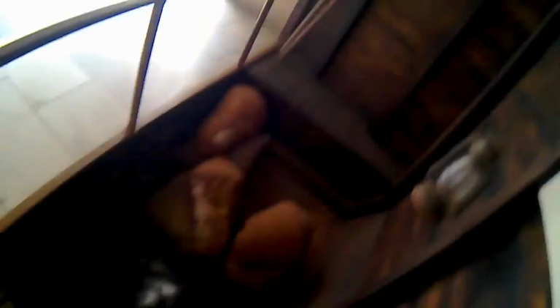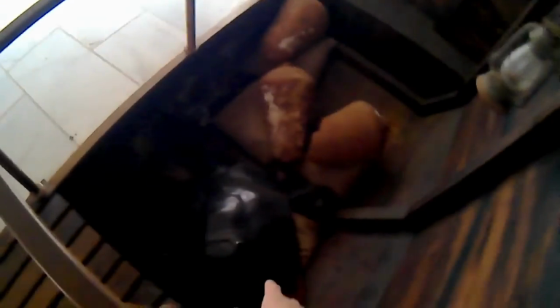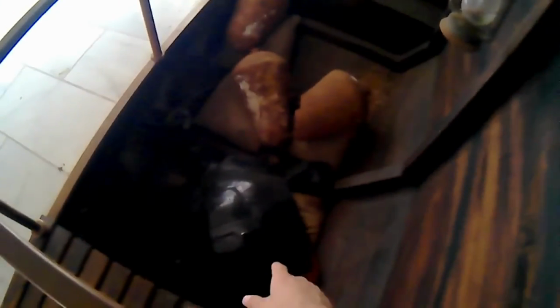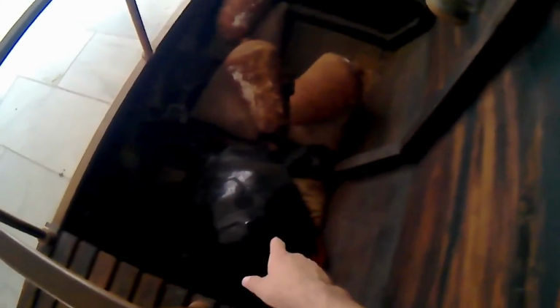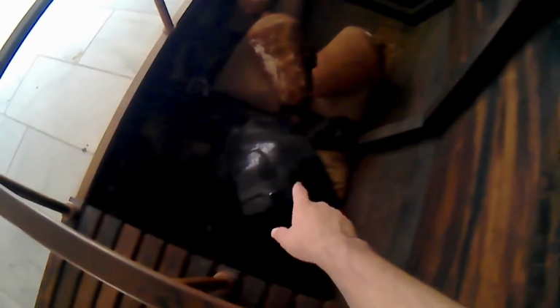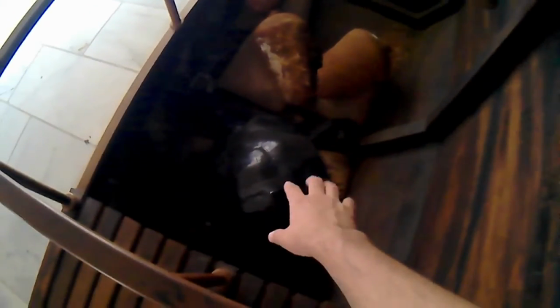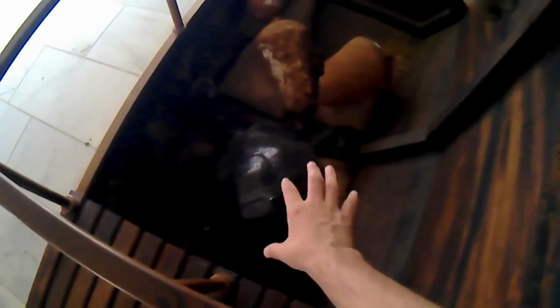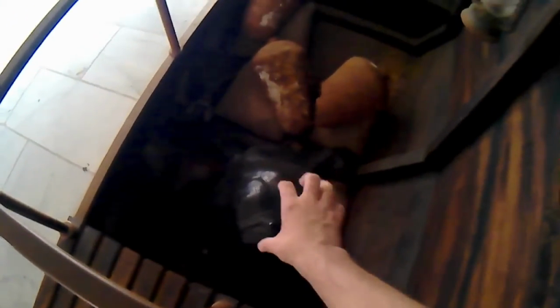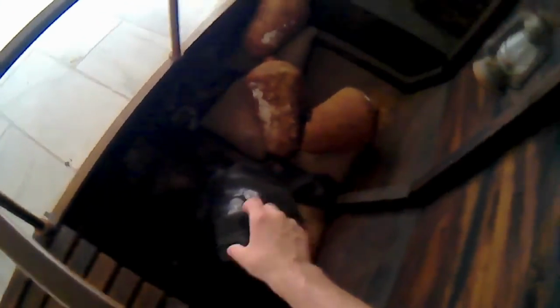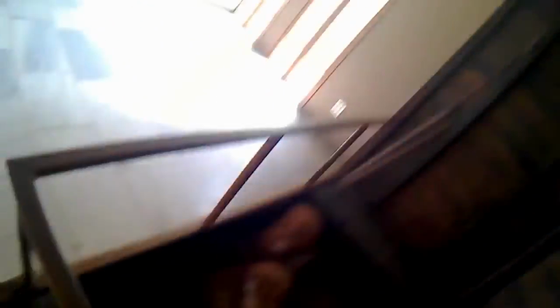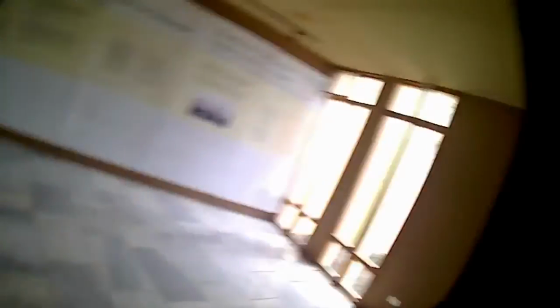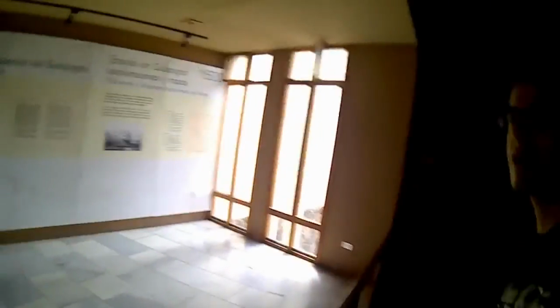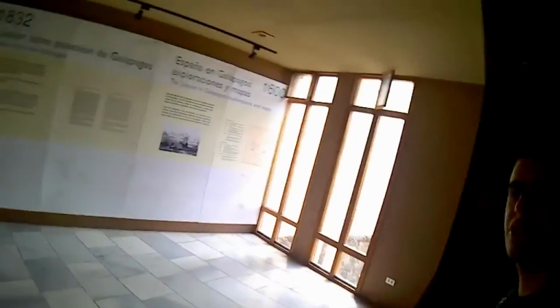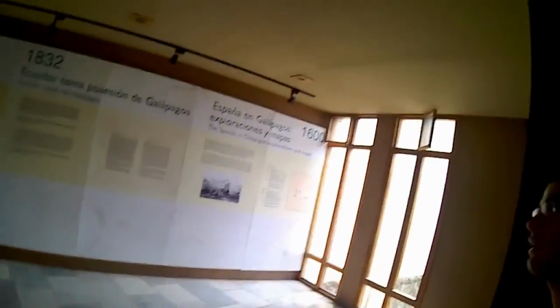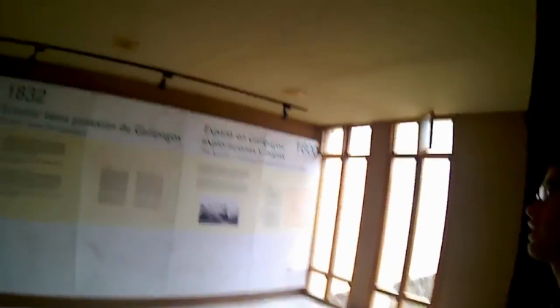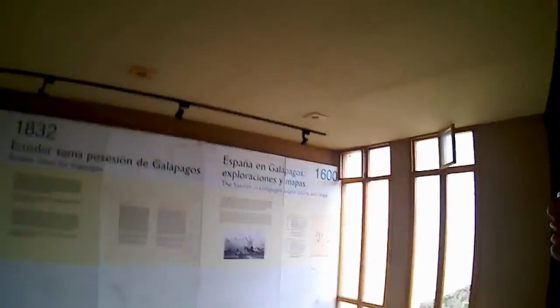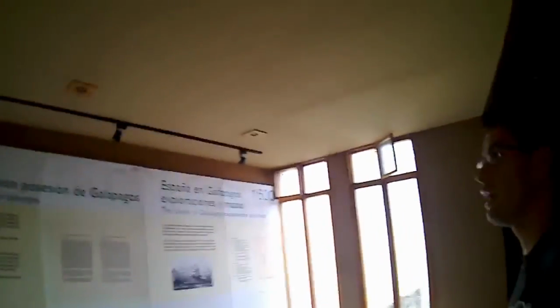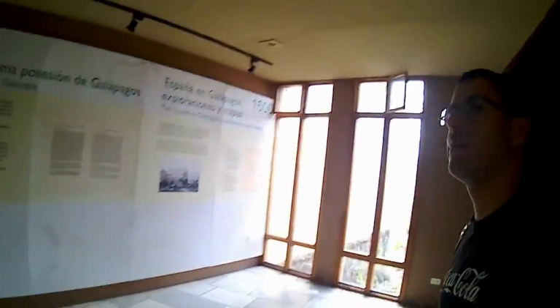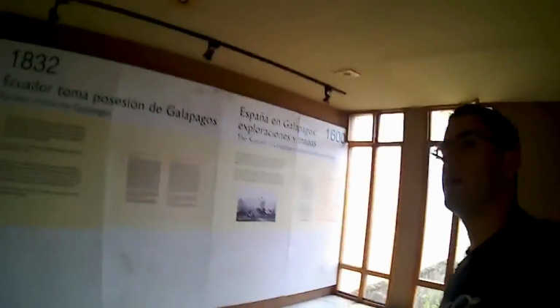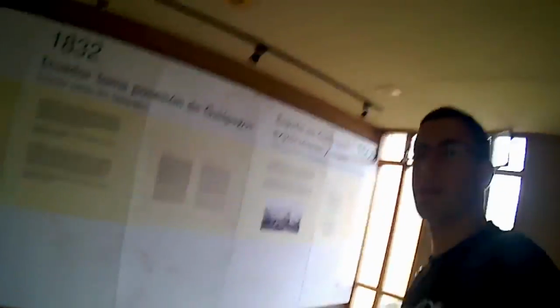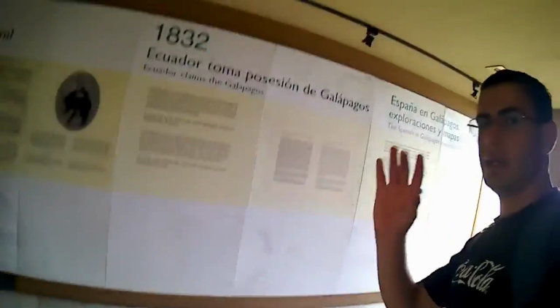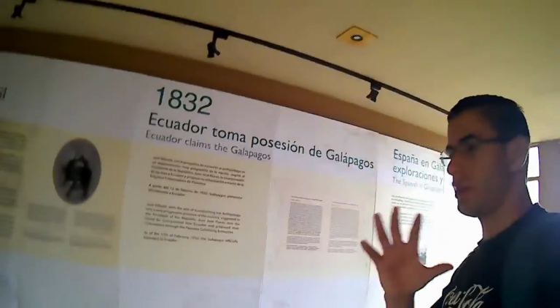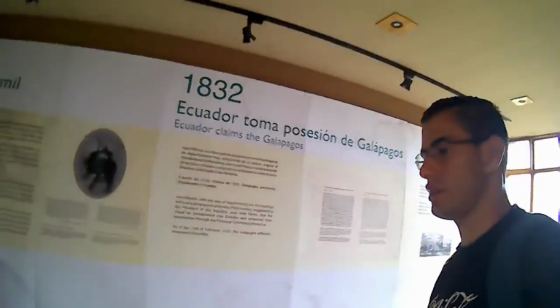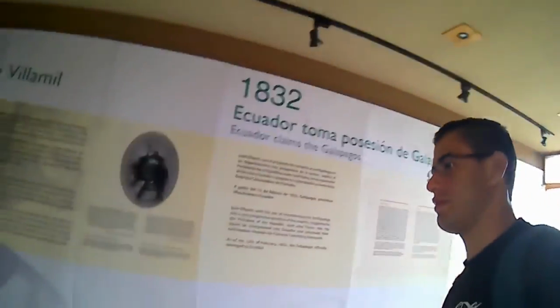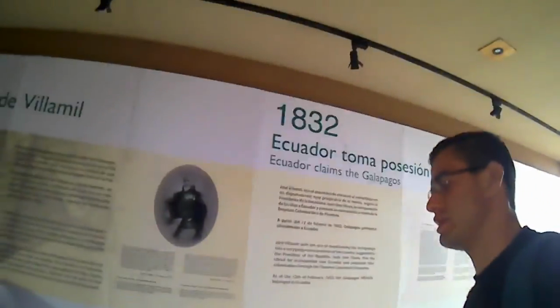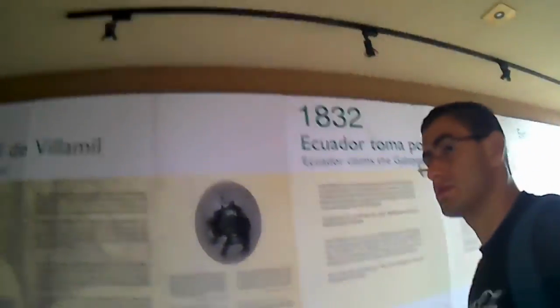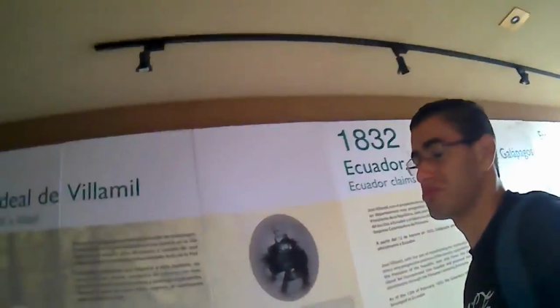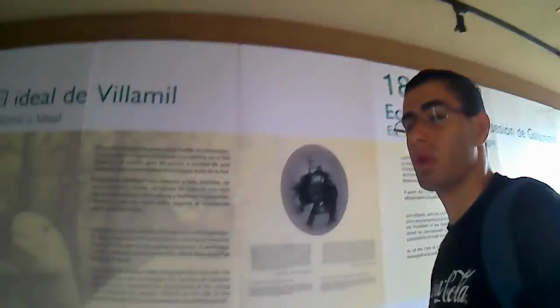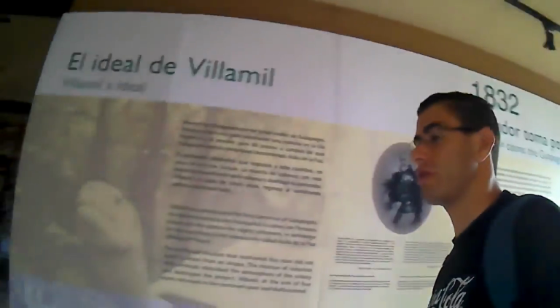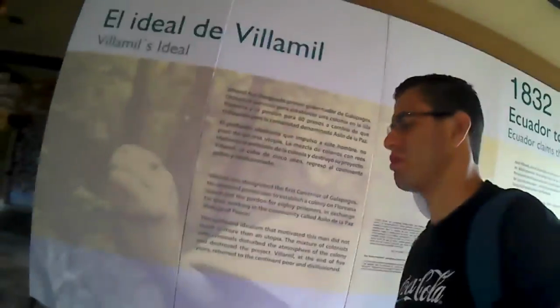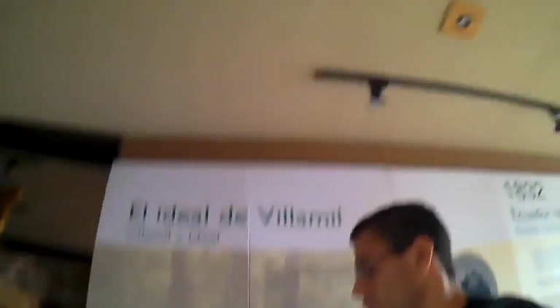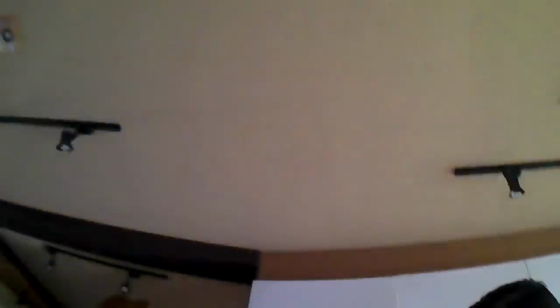I don't know if you can see, but there is a church right there. There are many things to admire about this wonderful and beautiful place.